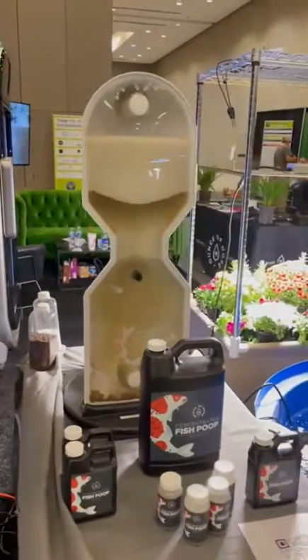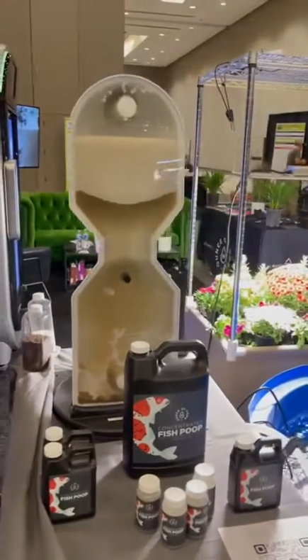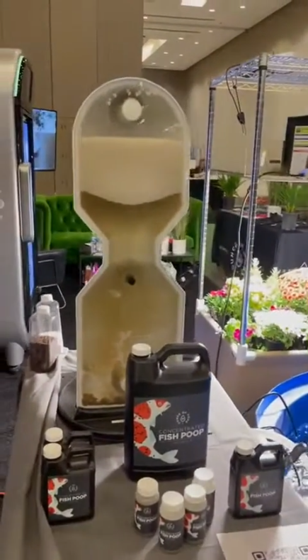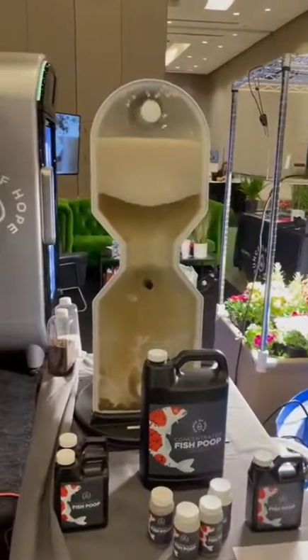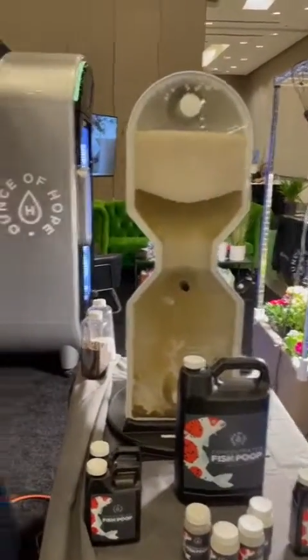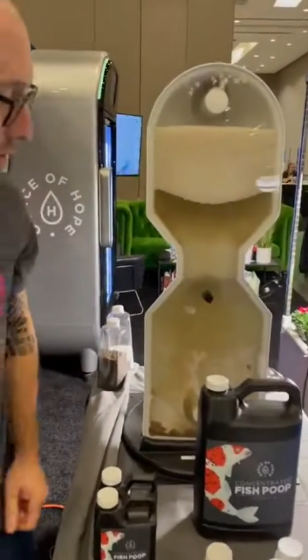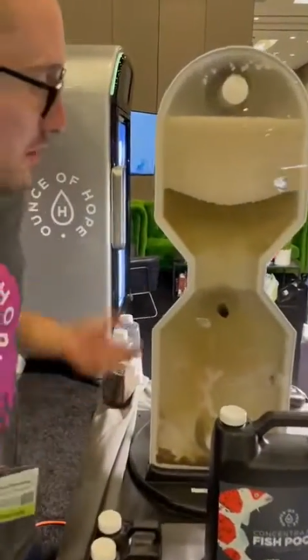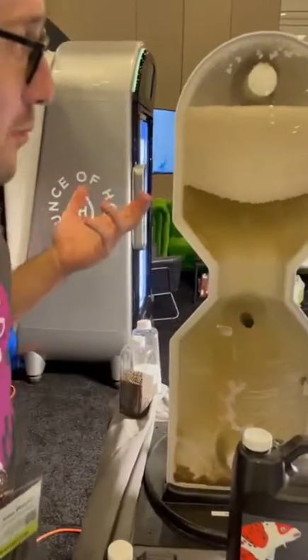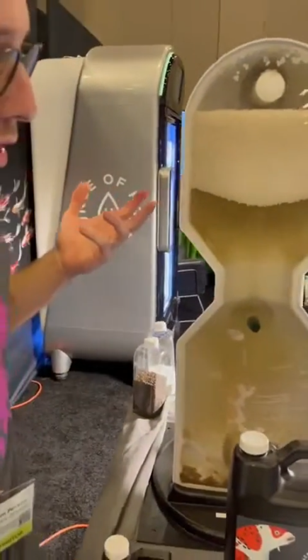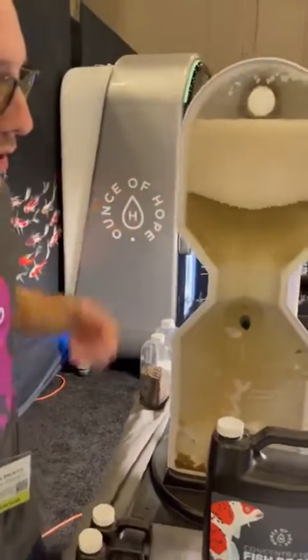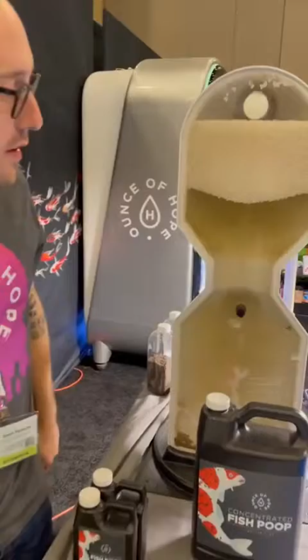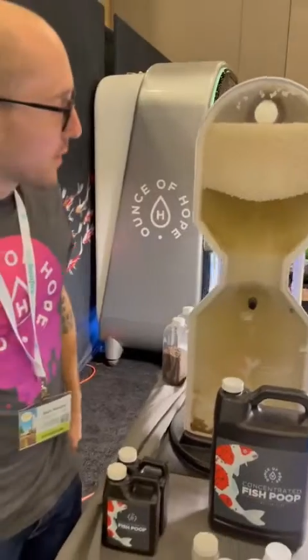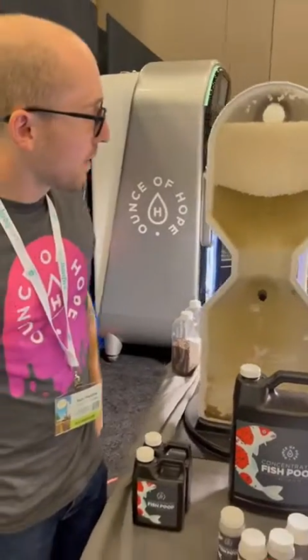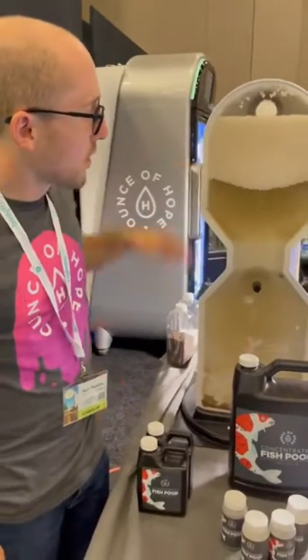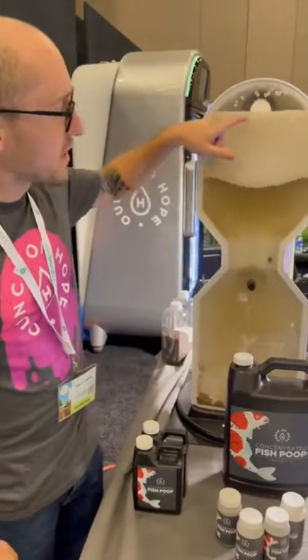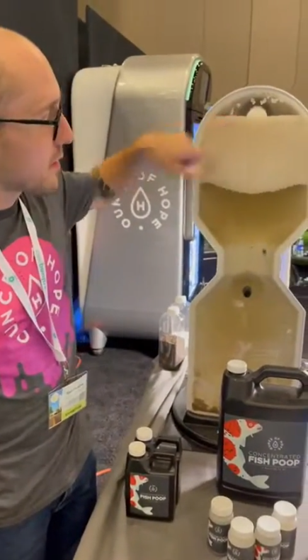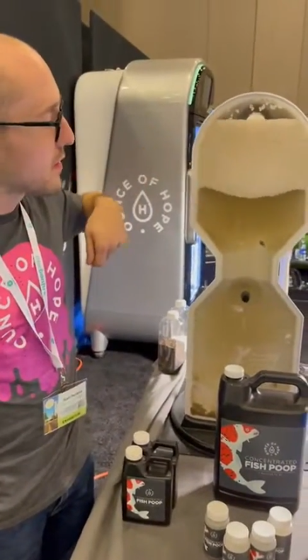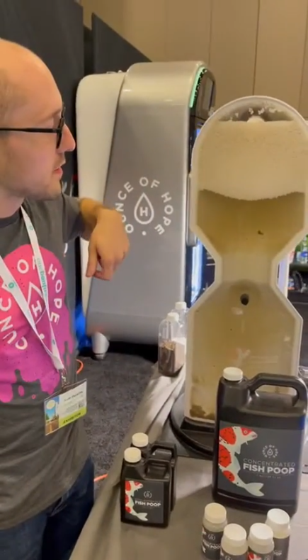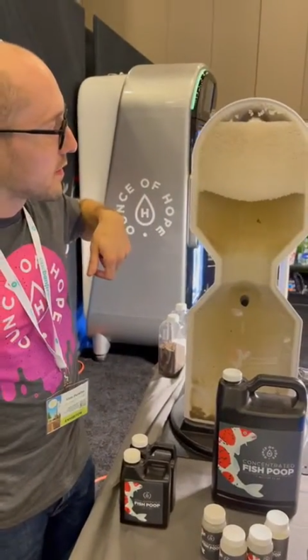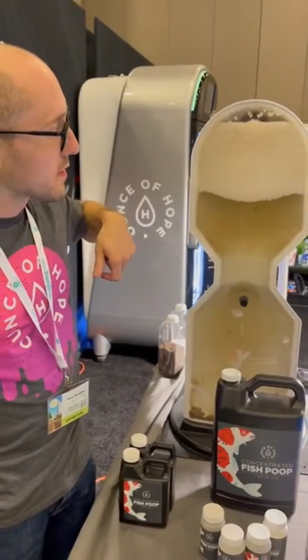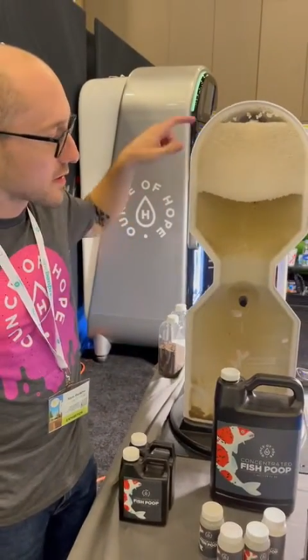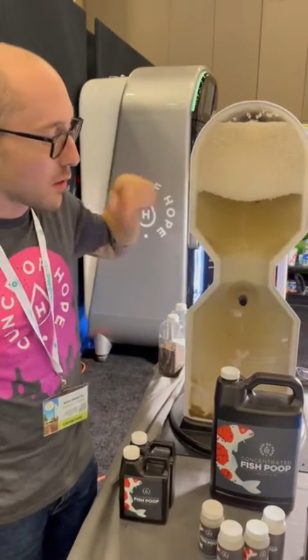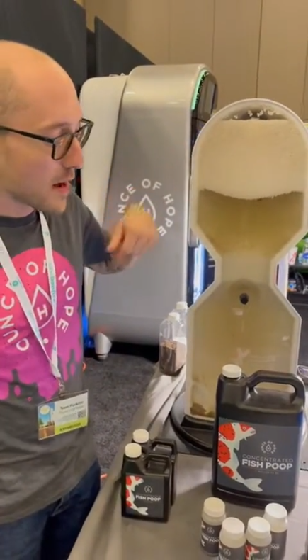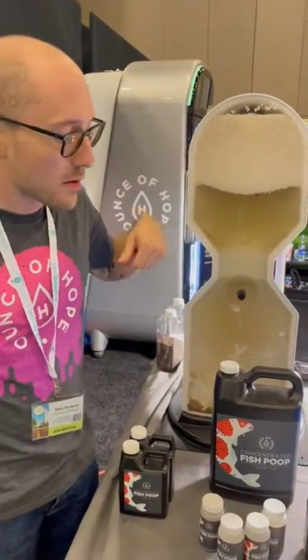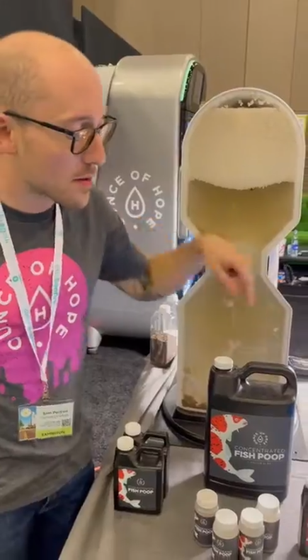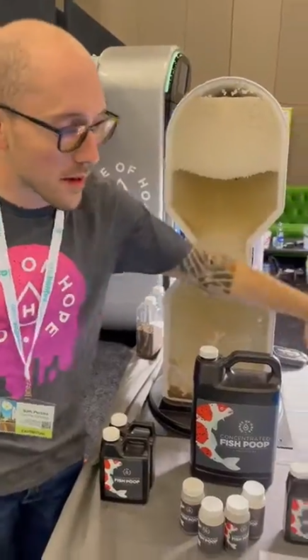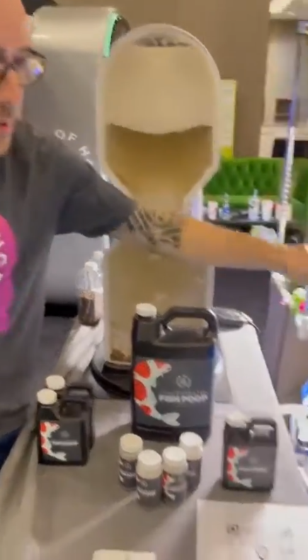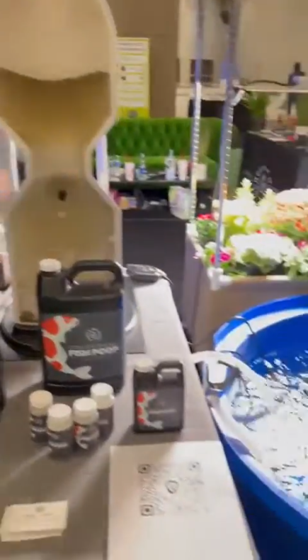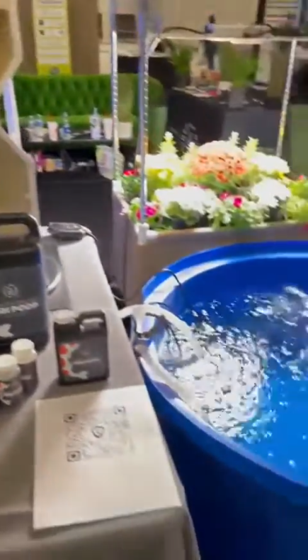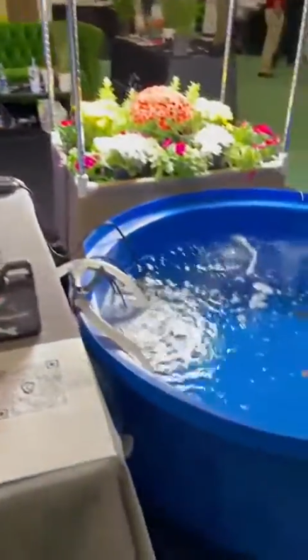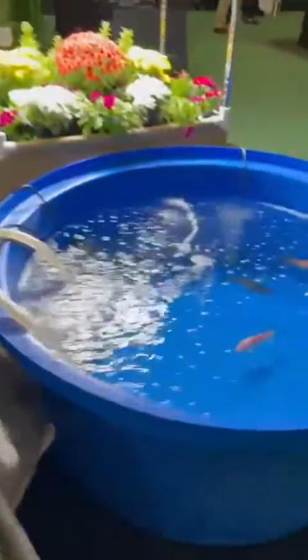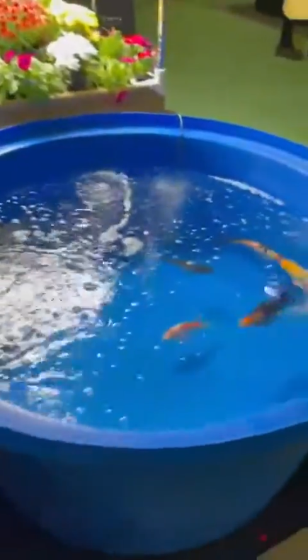Now the filter is filling back up with water. When it reaches the top here it's going to start sending water back through the hose and feeding it back to the tank.